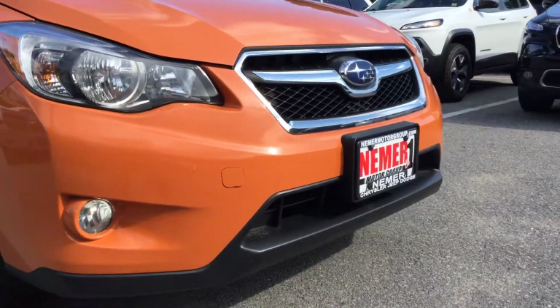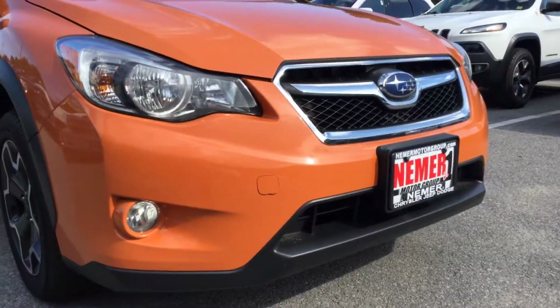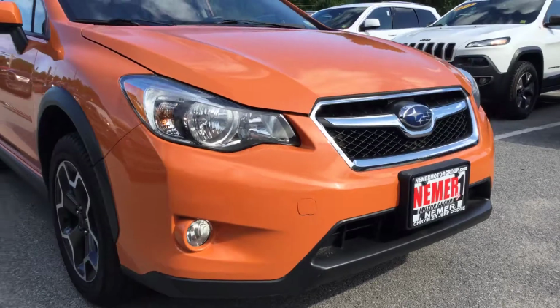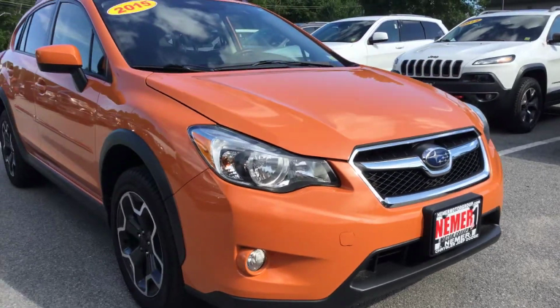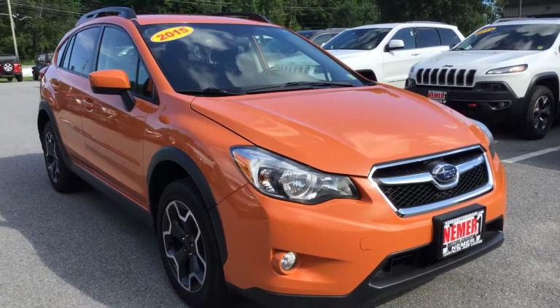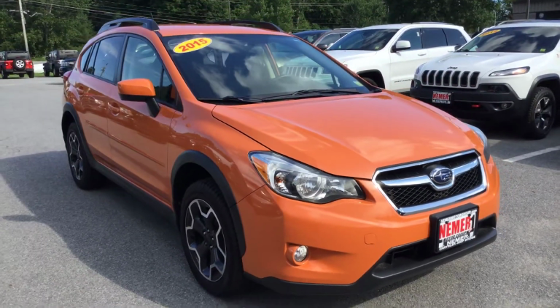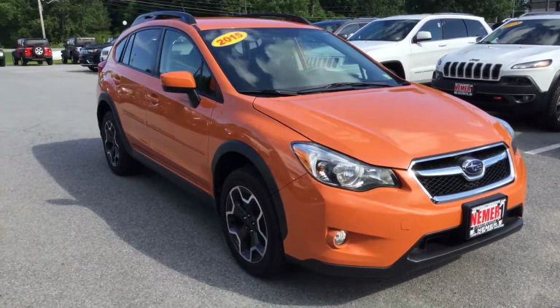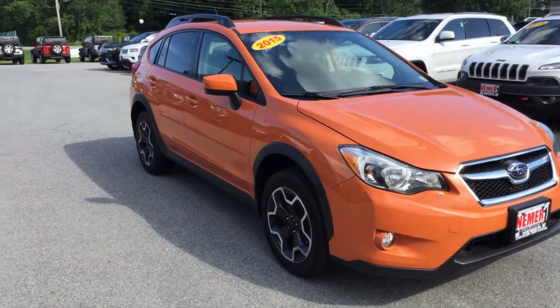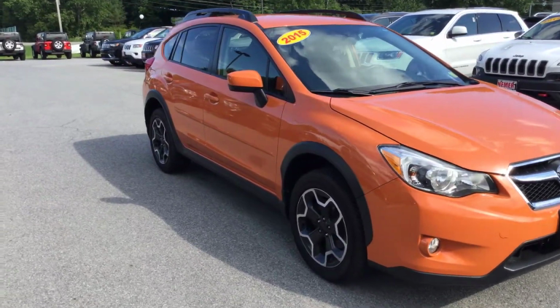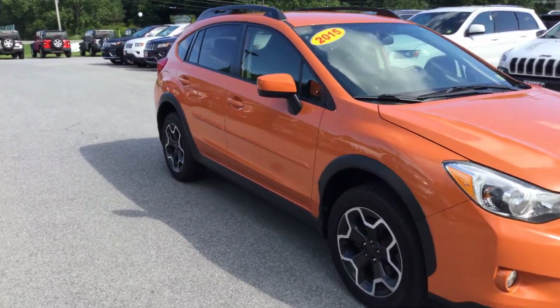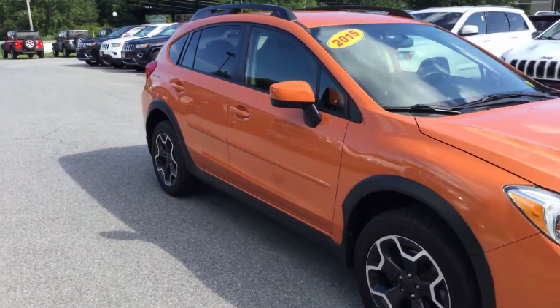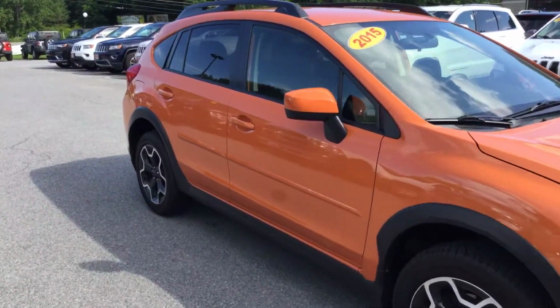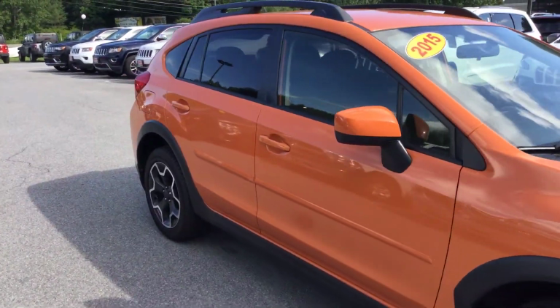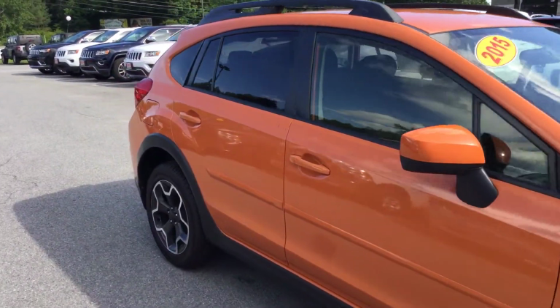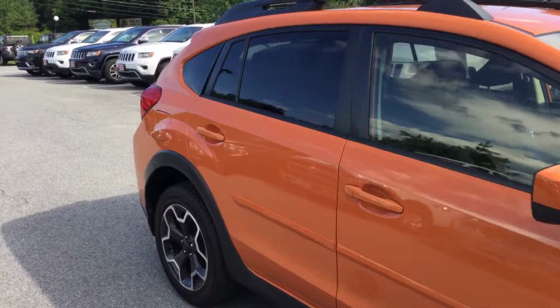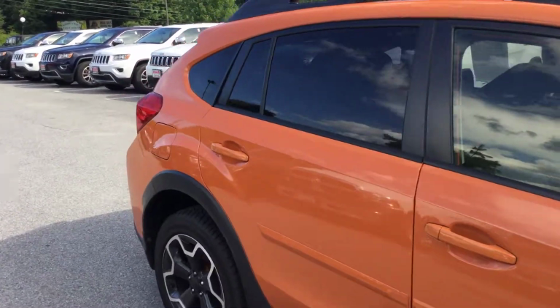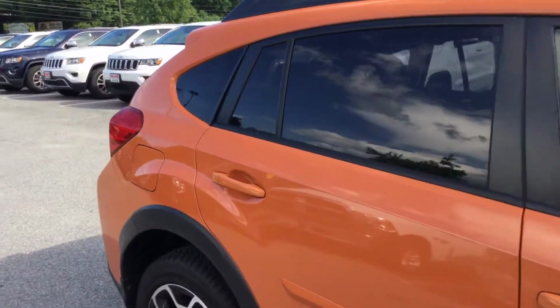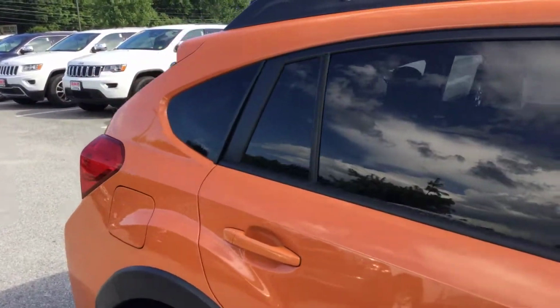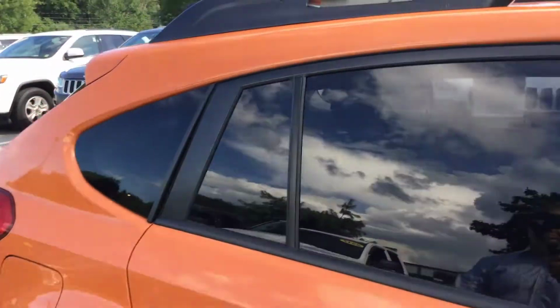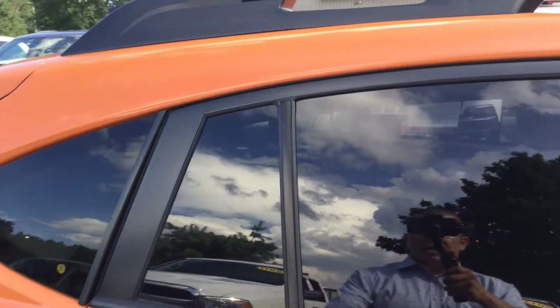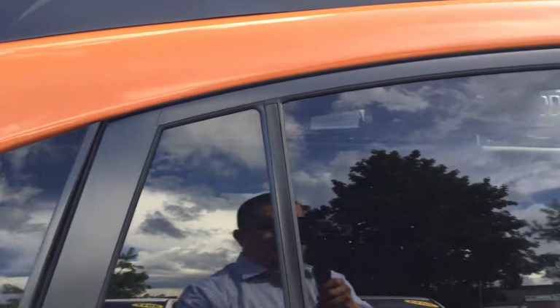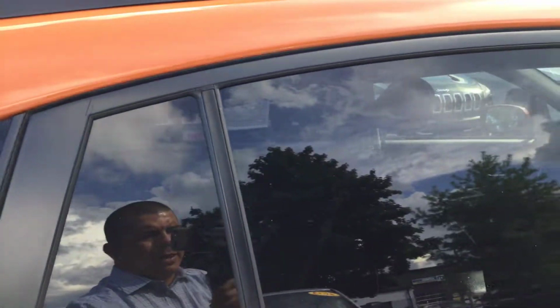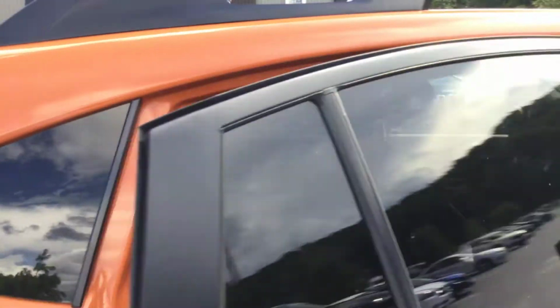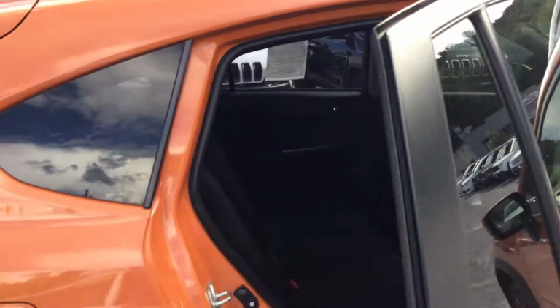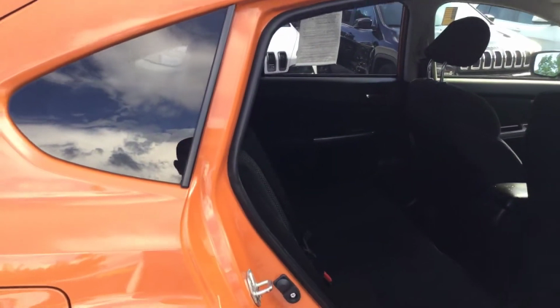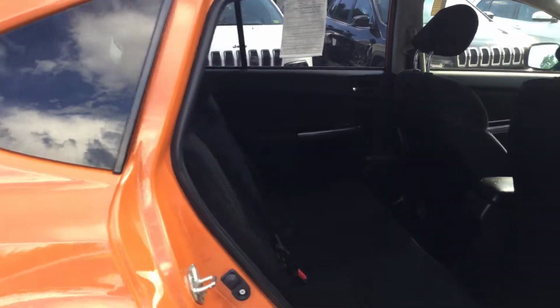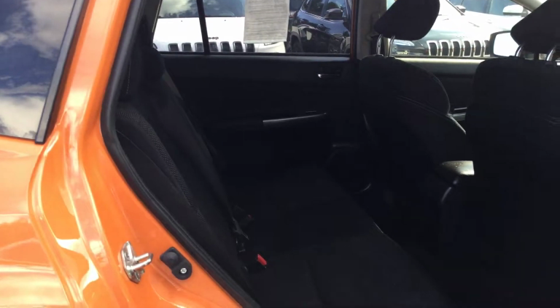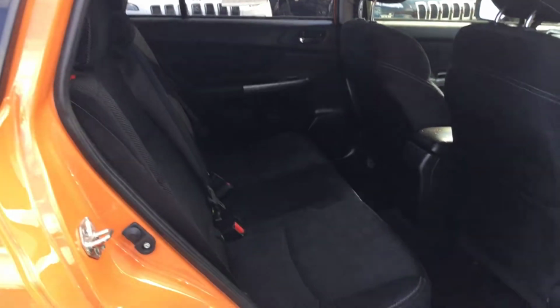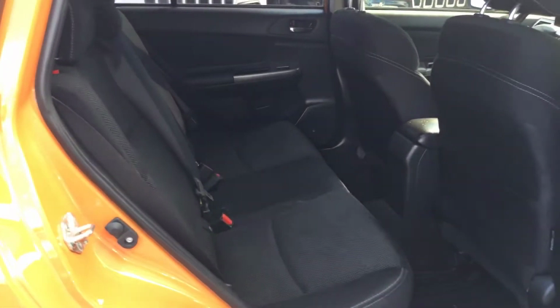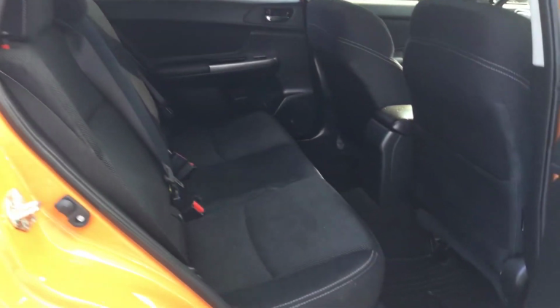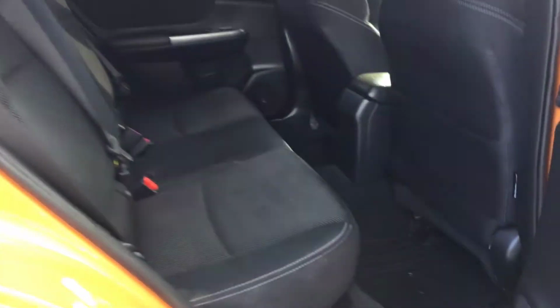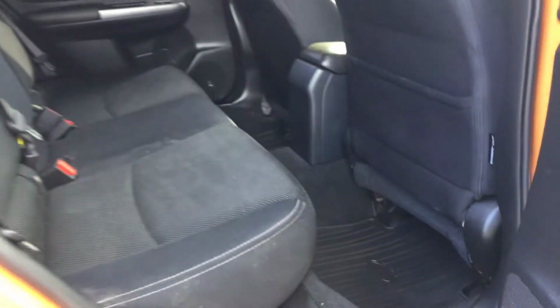There are fog lamps in the front. Again, it's a 2015 Crosstrek with factory tinted glass in the back, which keeps it nice and cool. It is a five-passenger vehicle with three shoulder belts in the back.